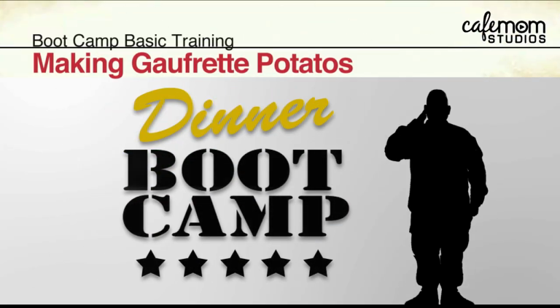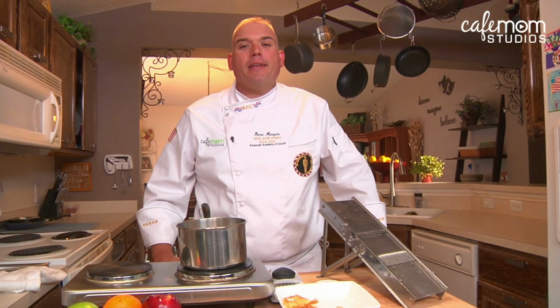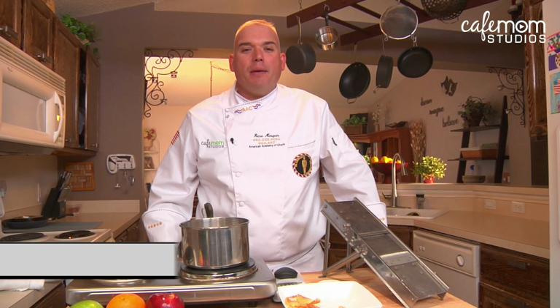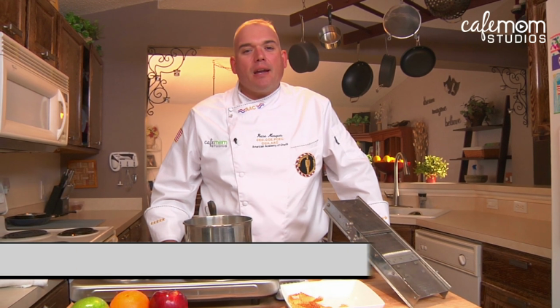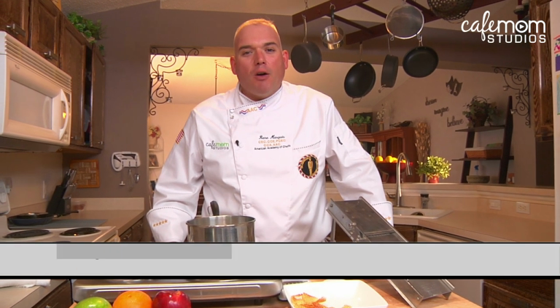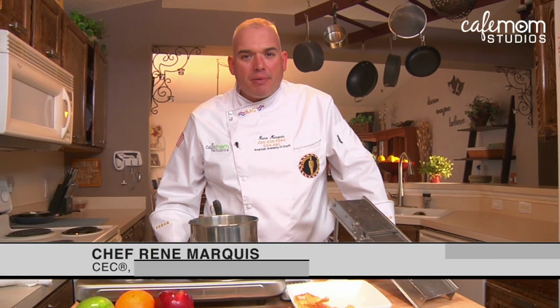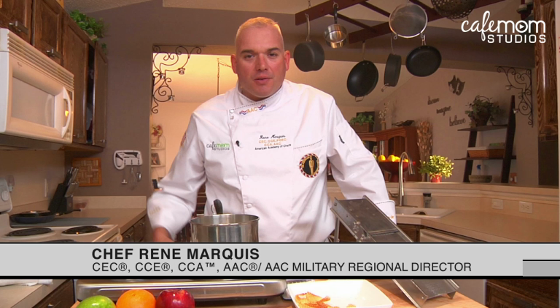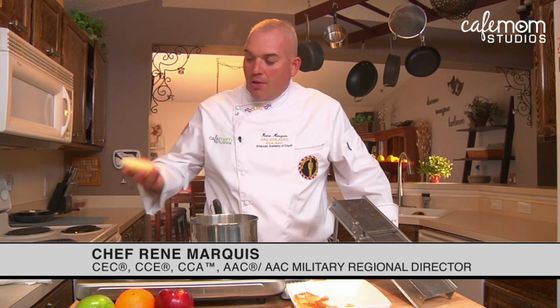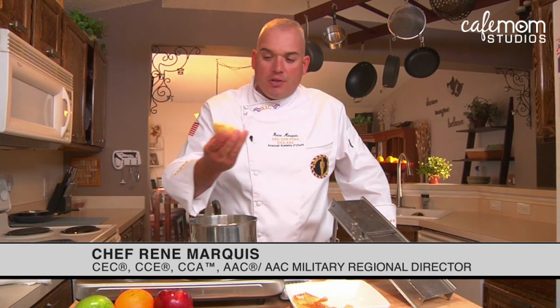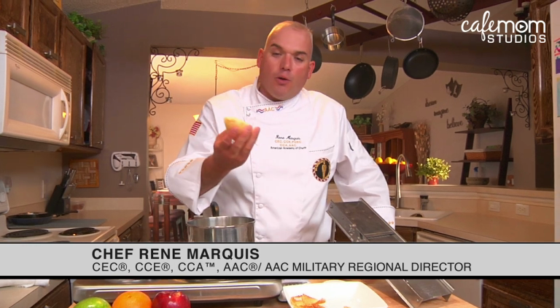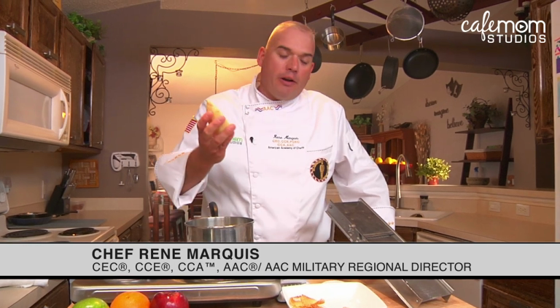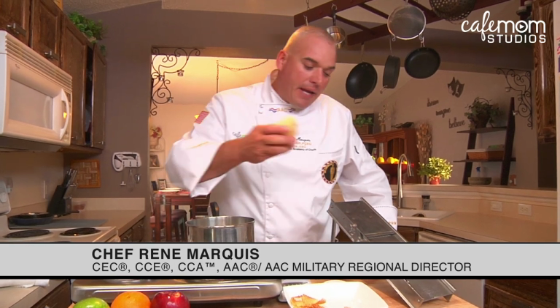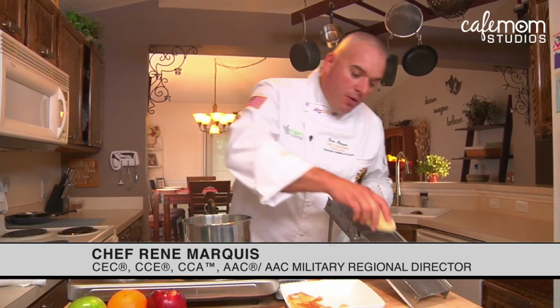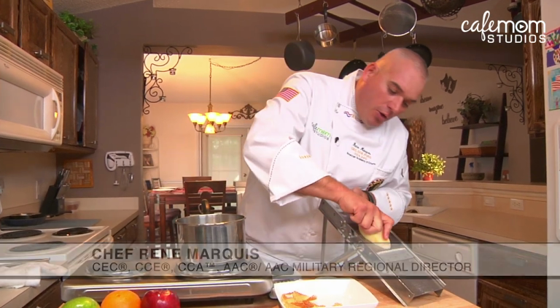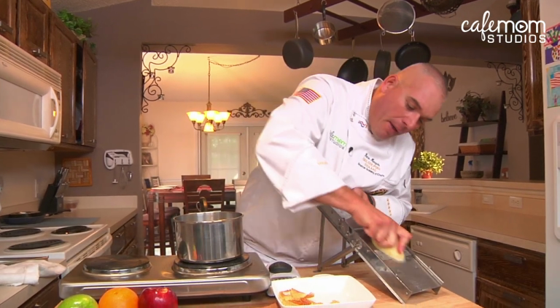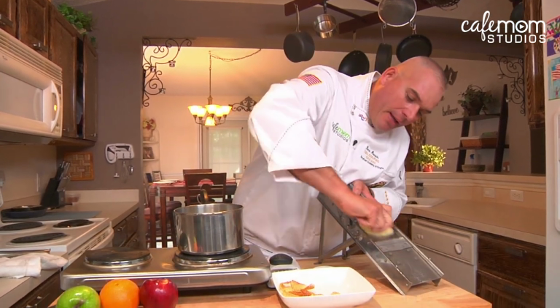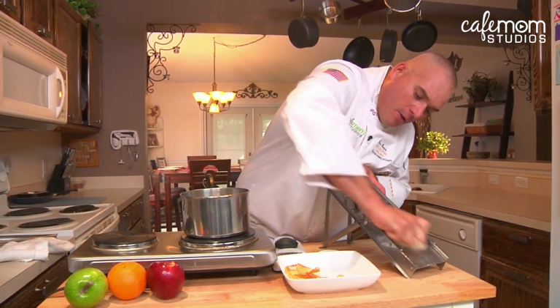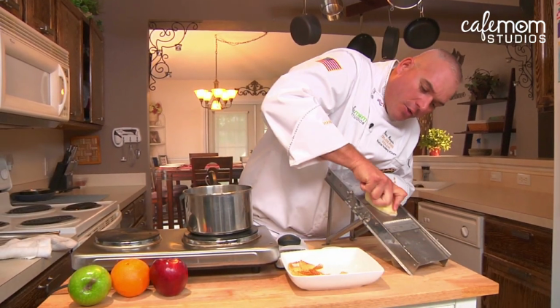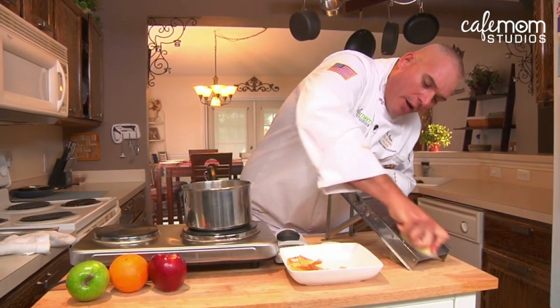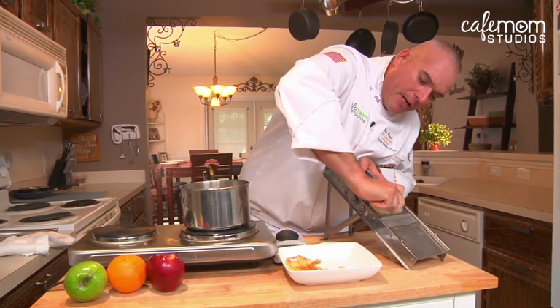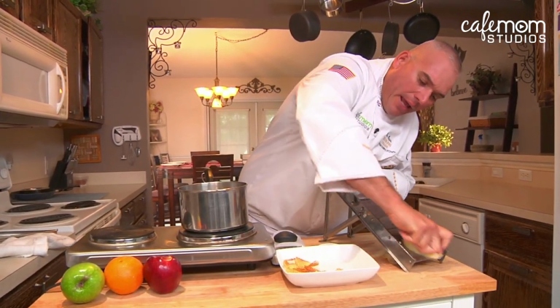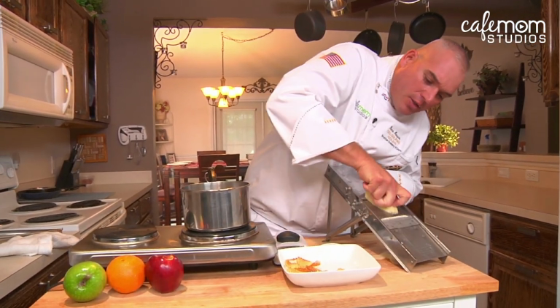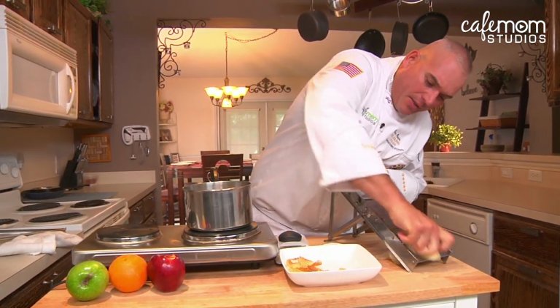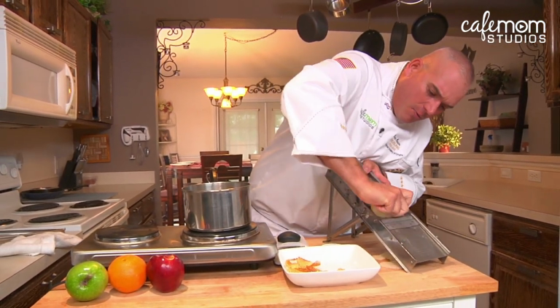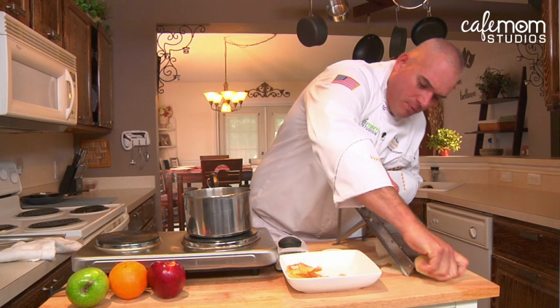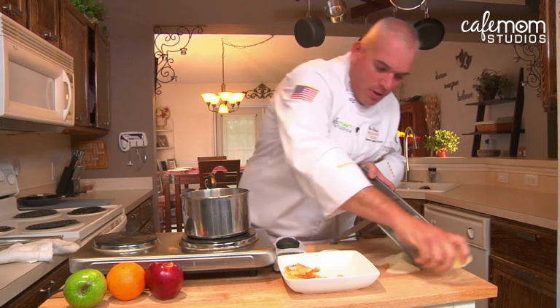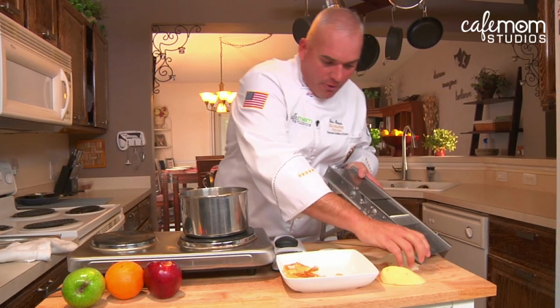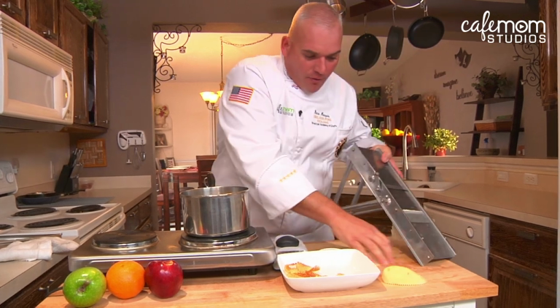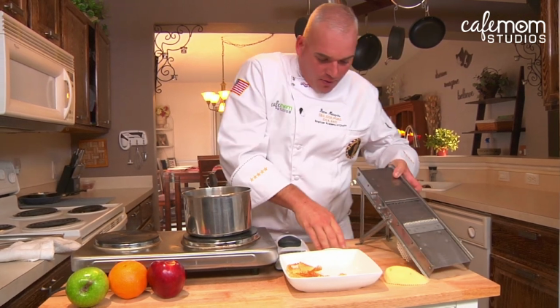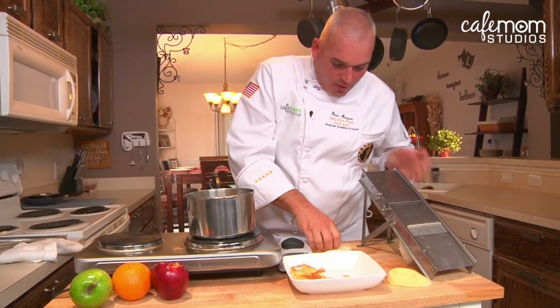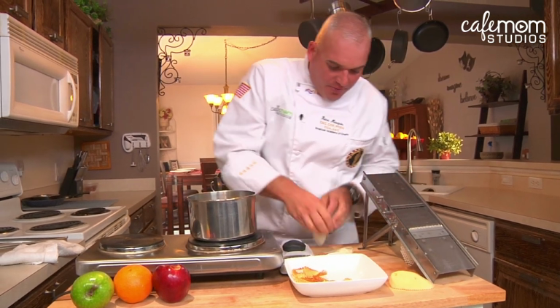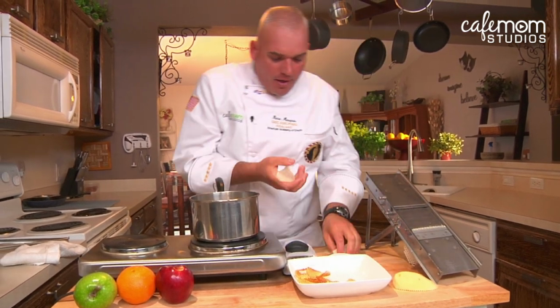Today's tip is how to make gopher potatoes. You just take an ordinary potato, use a mandolin, turn it on a 90 degree angle just like so, and remove the strips from there.